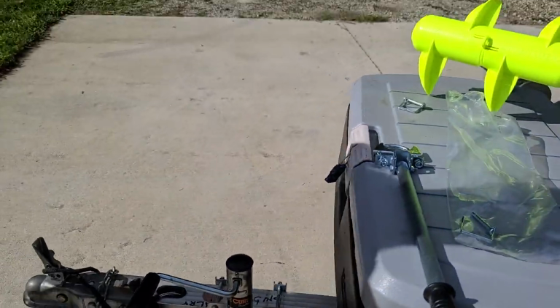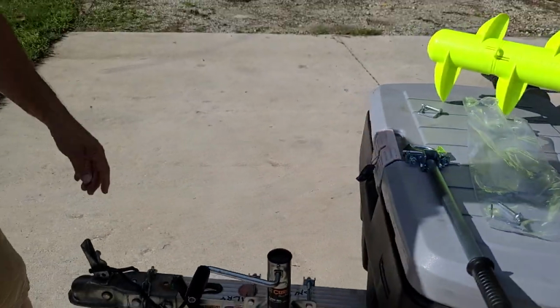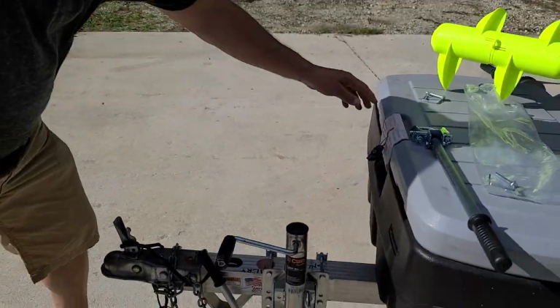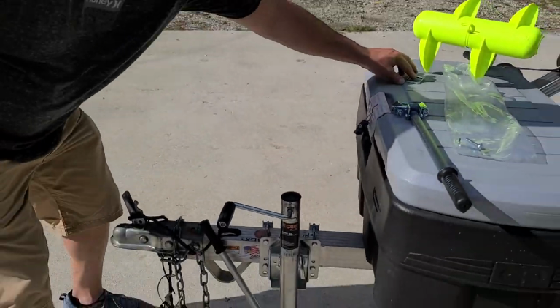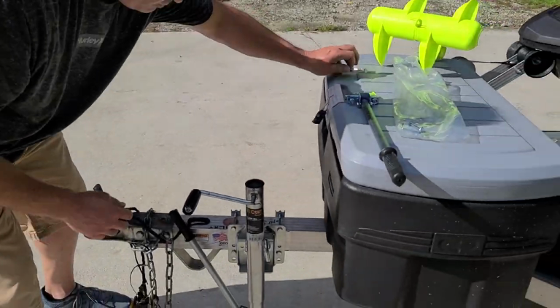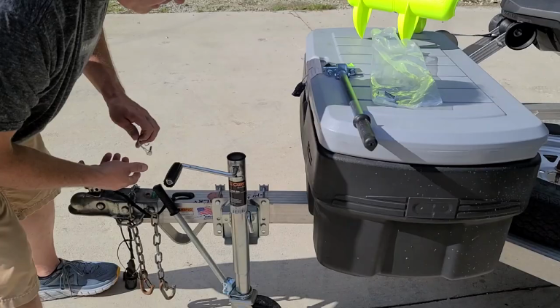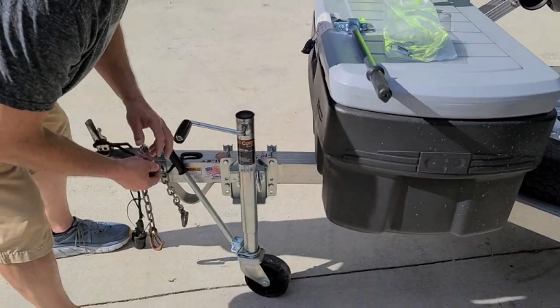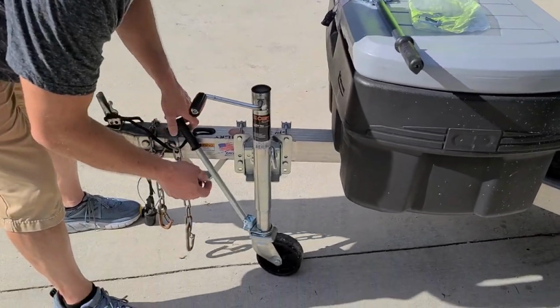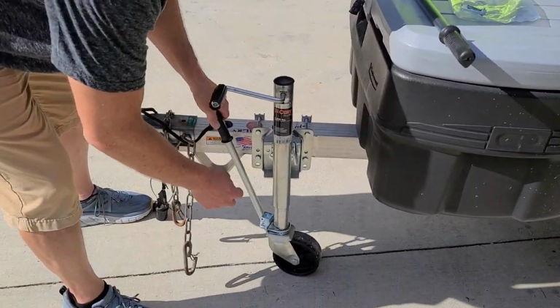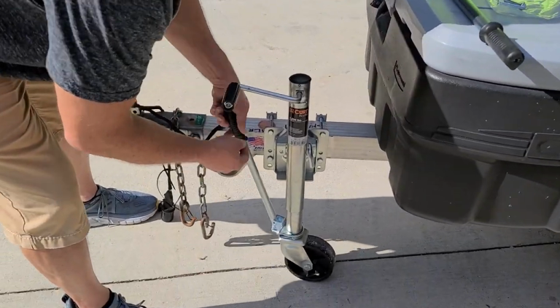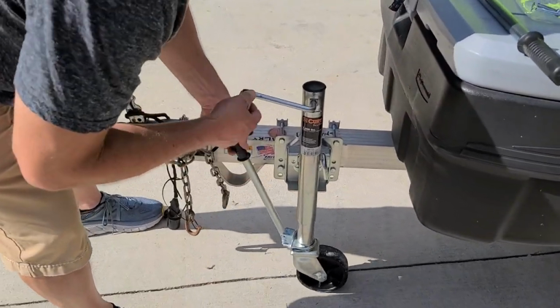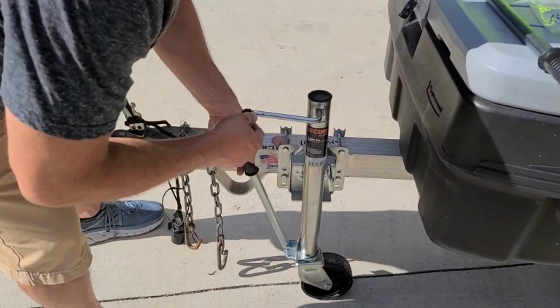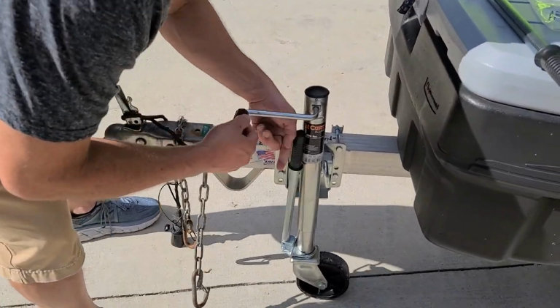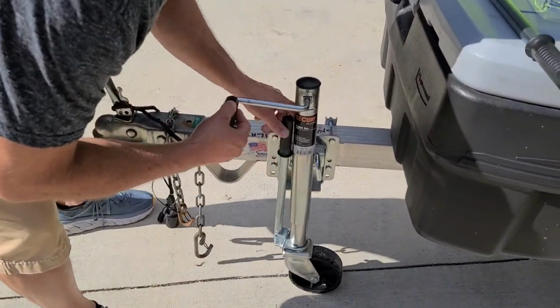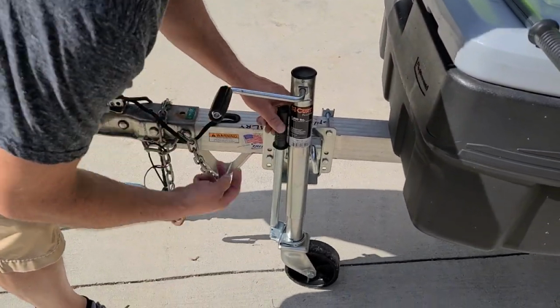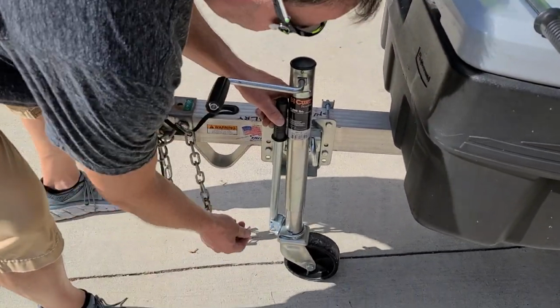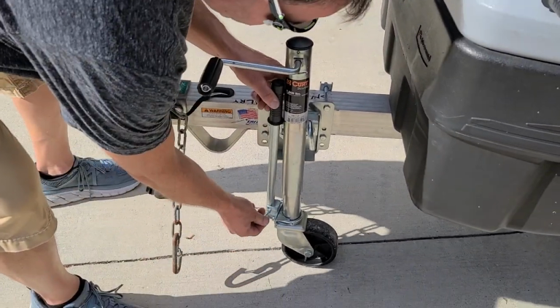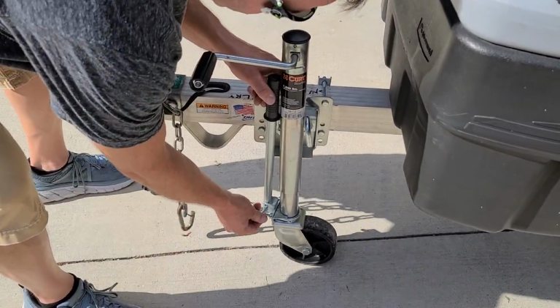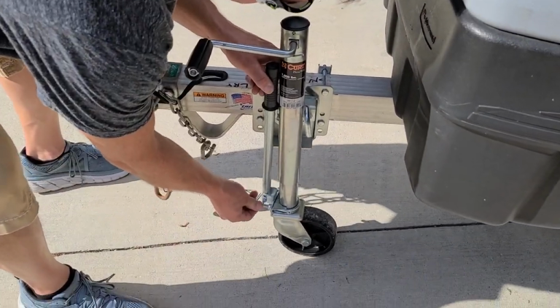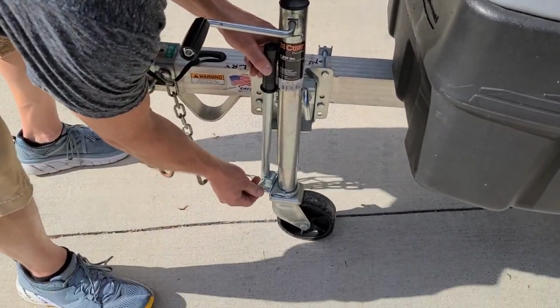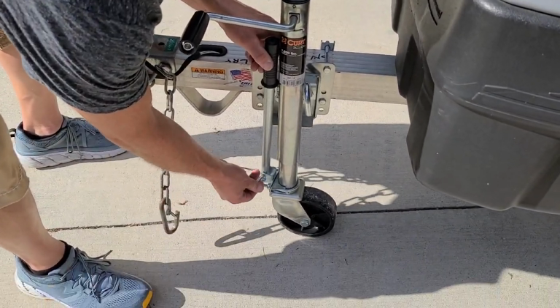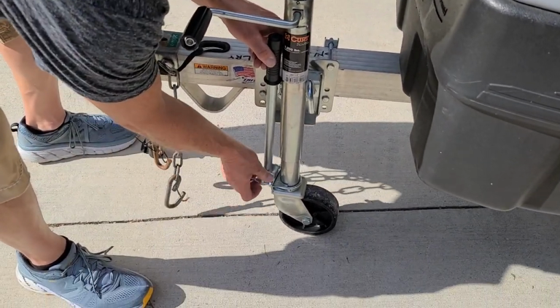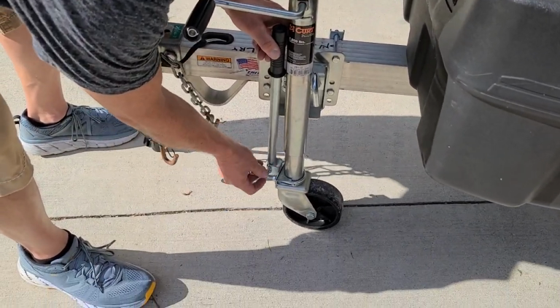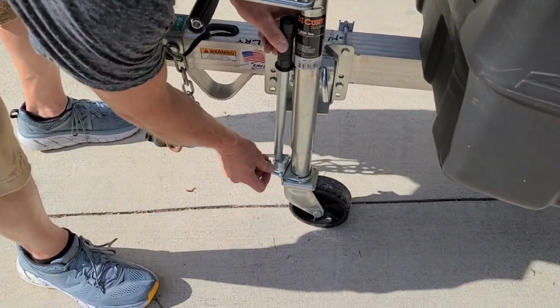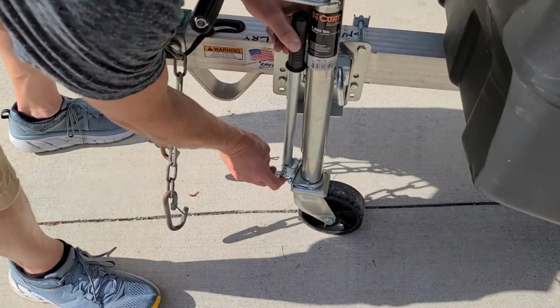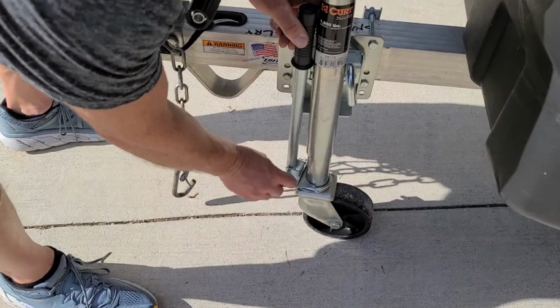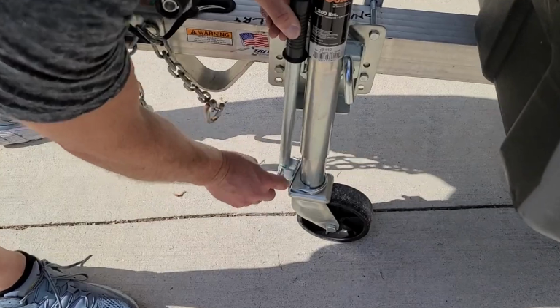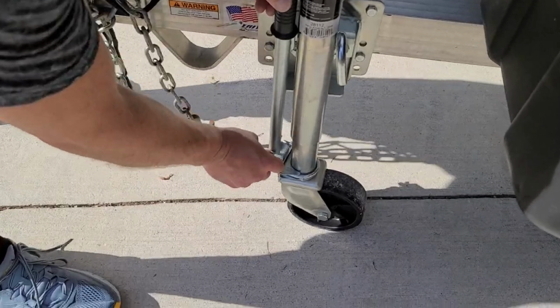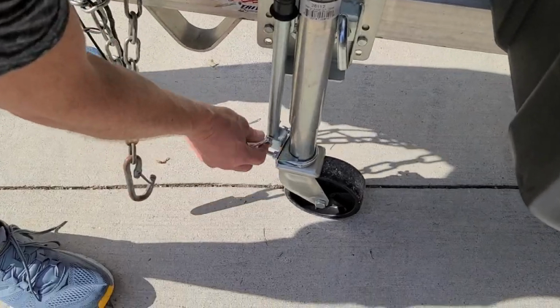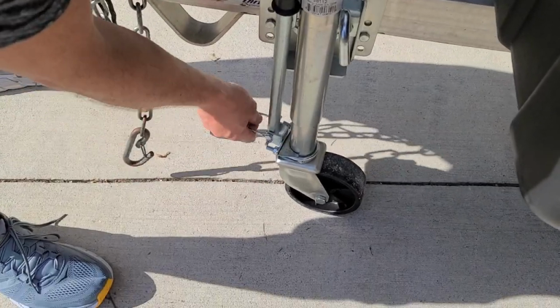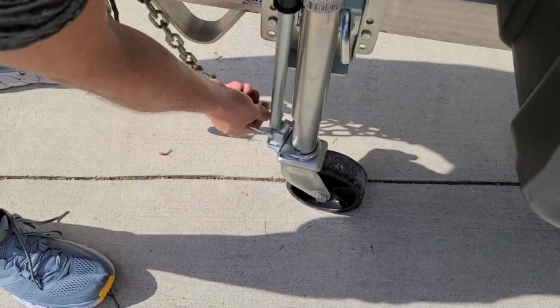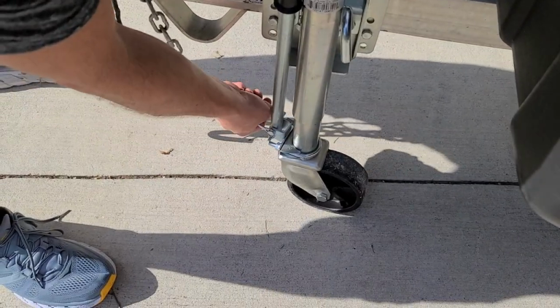You just put this pin back up in here when you're done with it — it's pinned in here — and then it'll stay in the upright position when you're traveling.